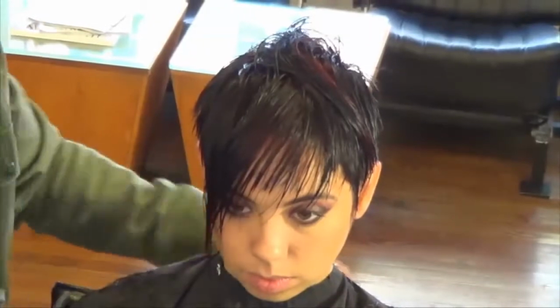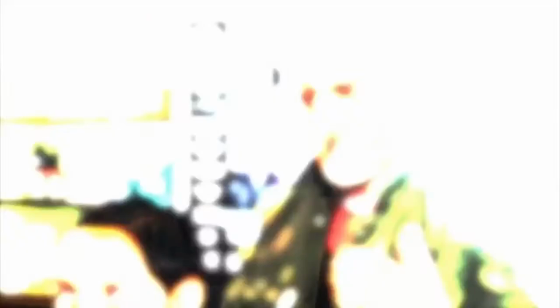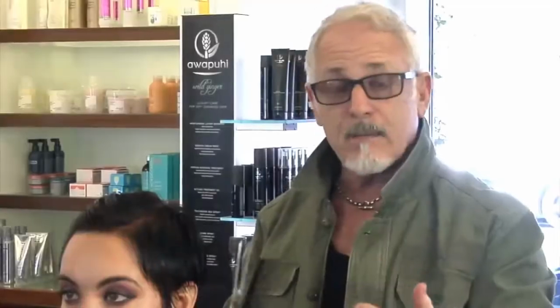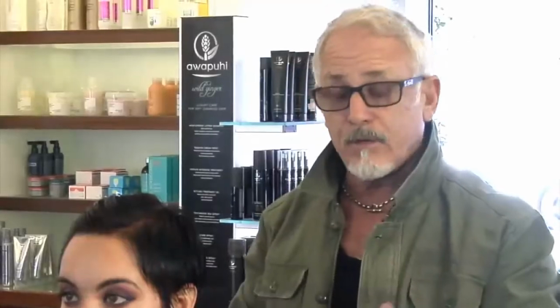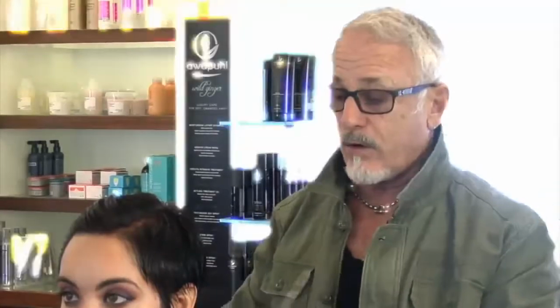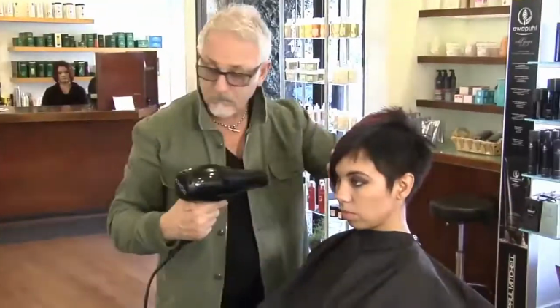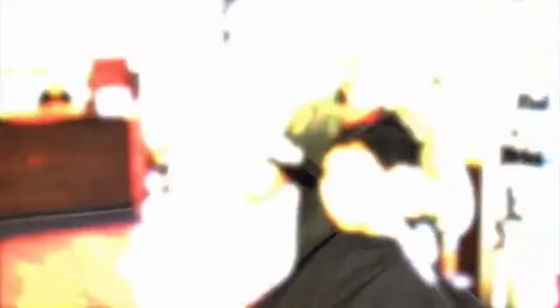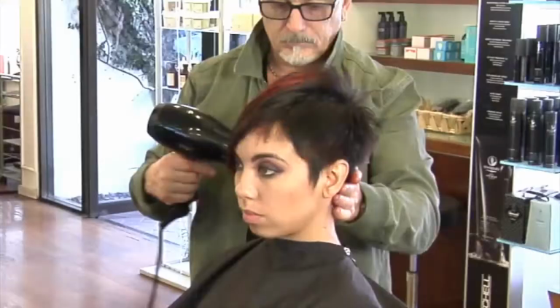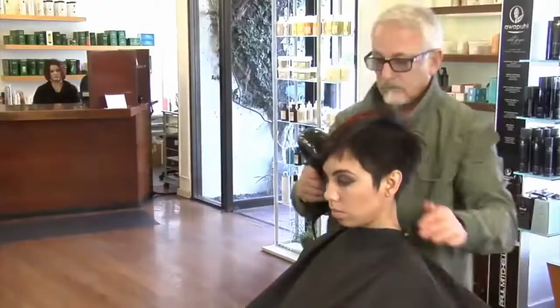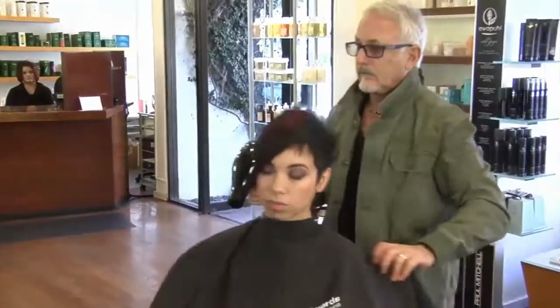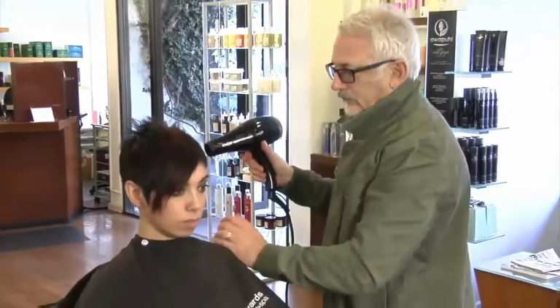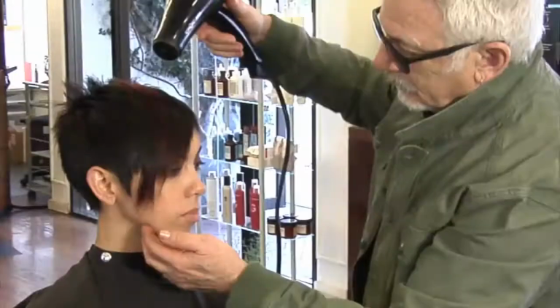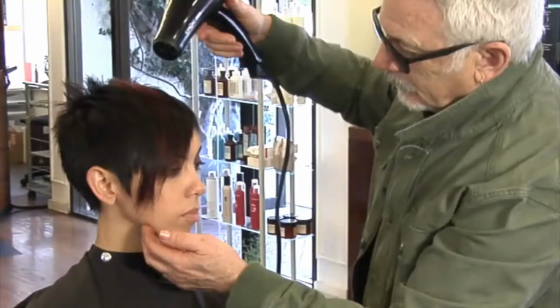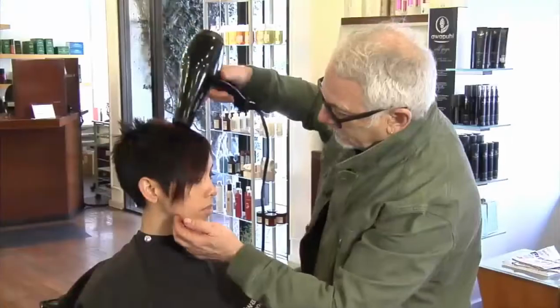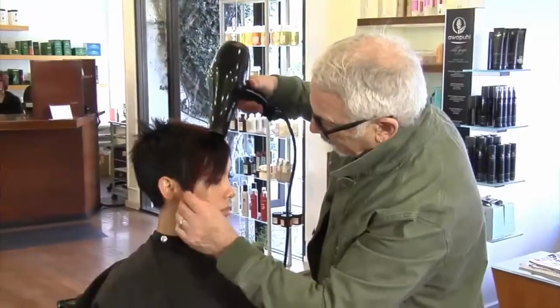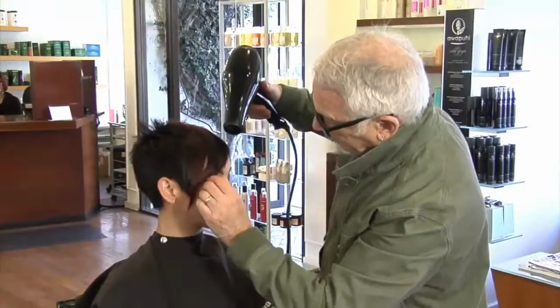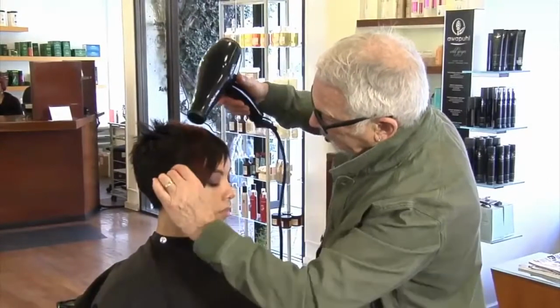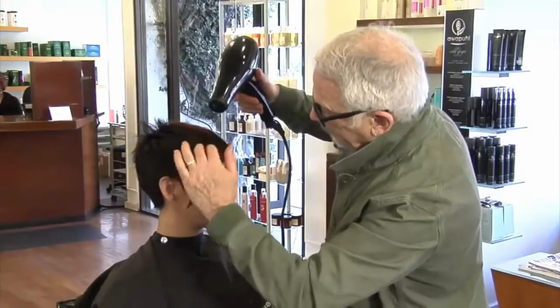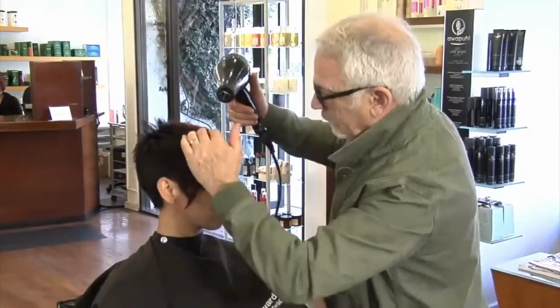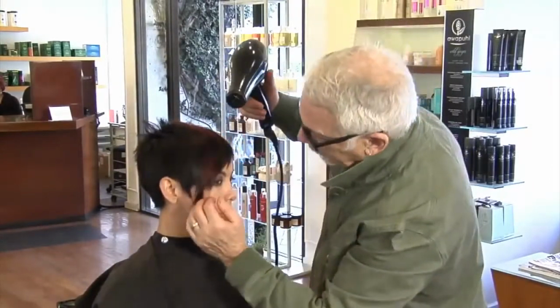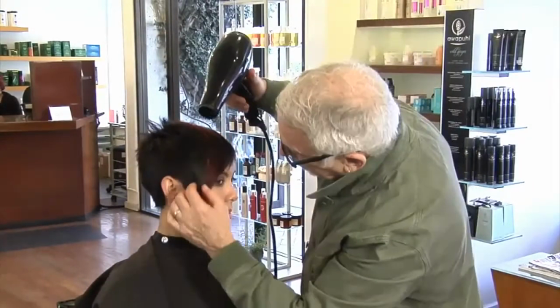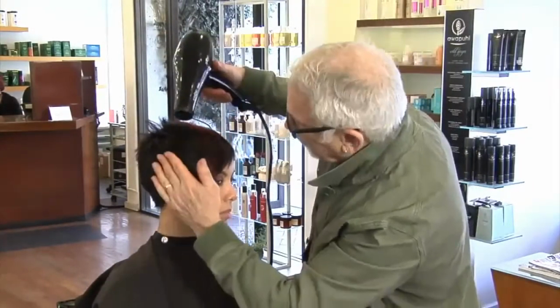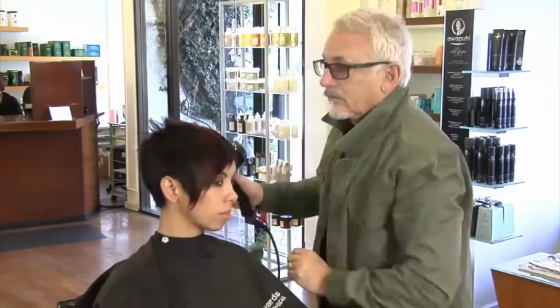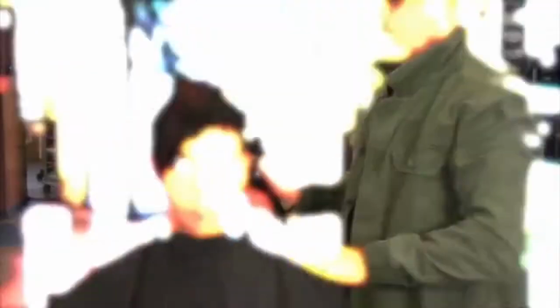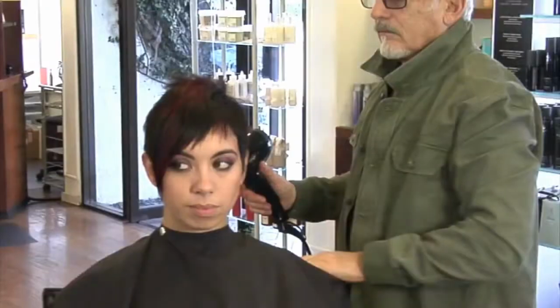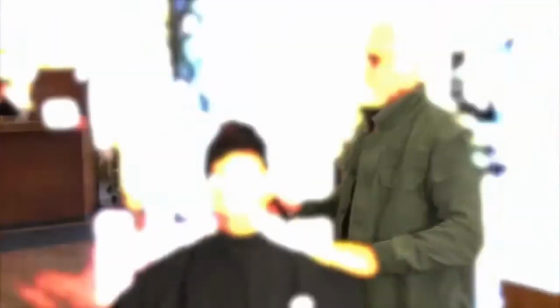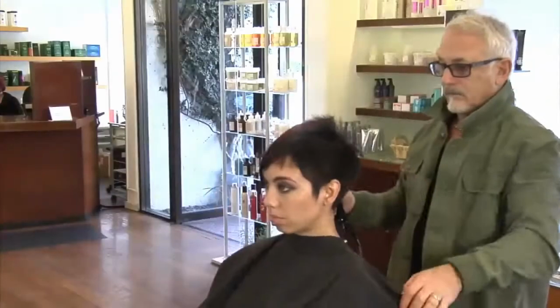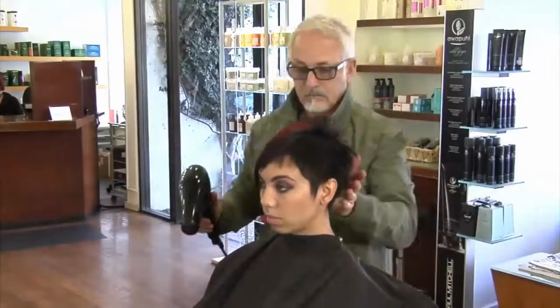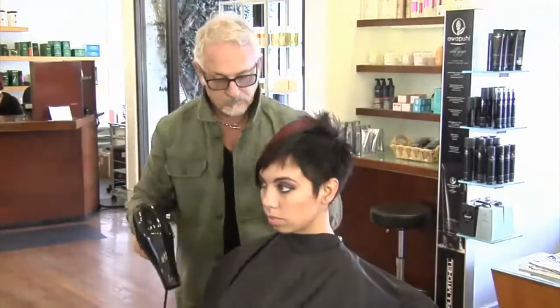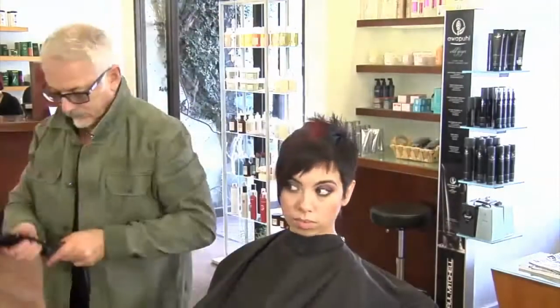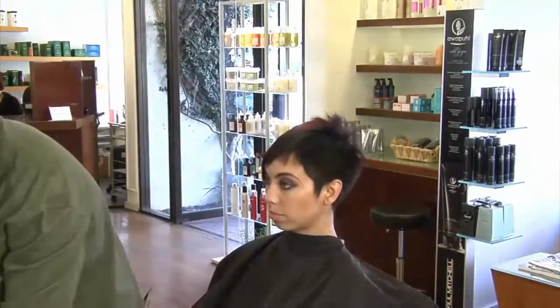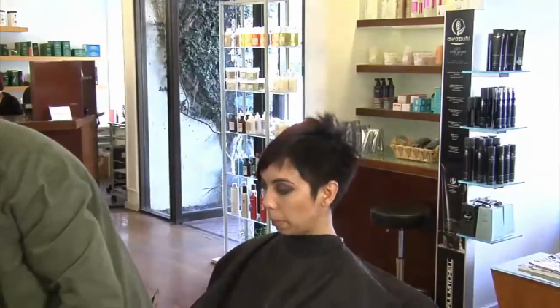They're creating something different. I've trained hundreds of hairdressers and assistants since the seventies with this technique and they've all made a lot of money and can cut fabulous short hair.